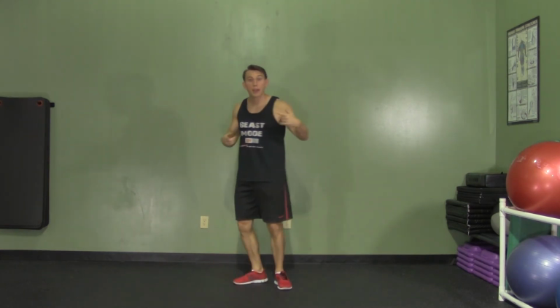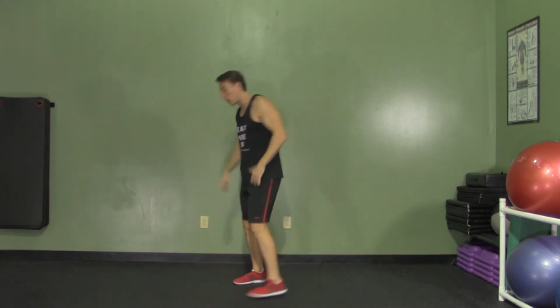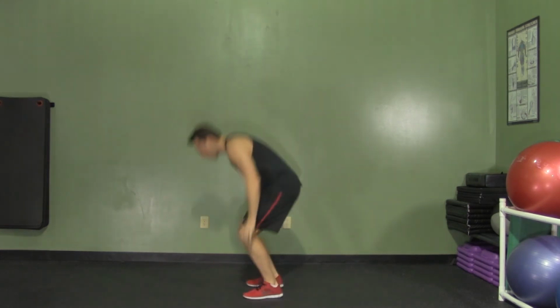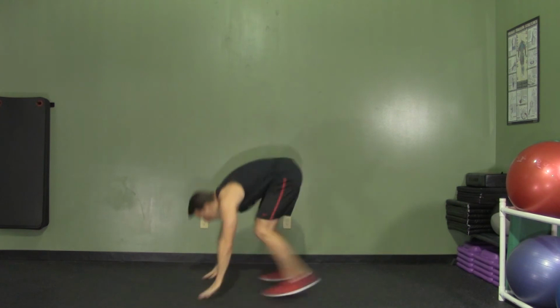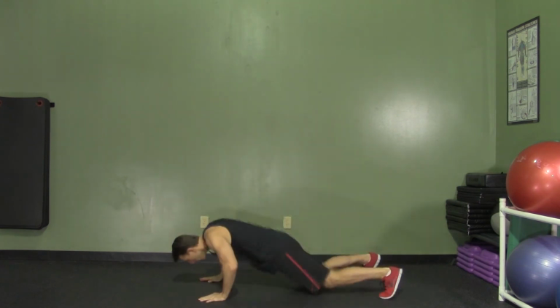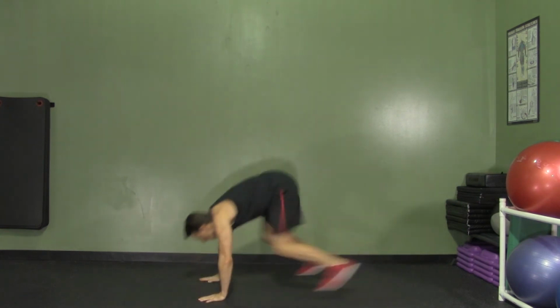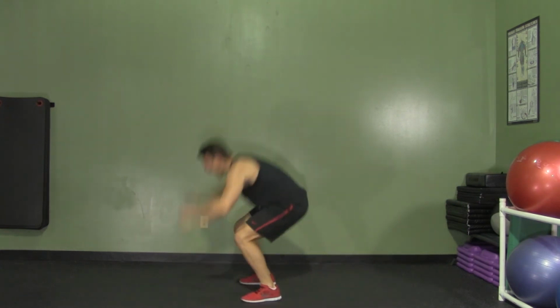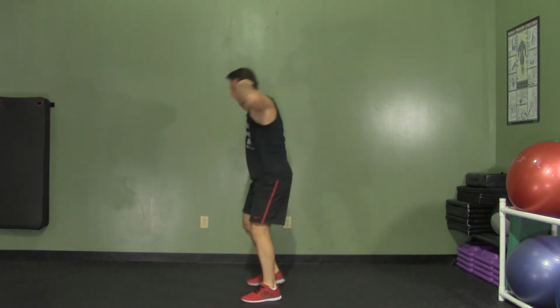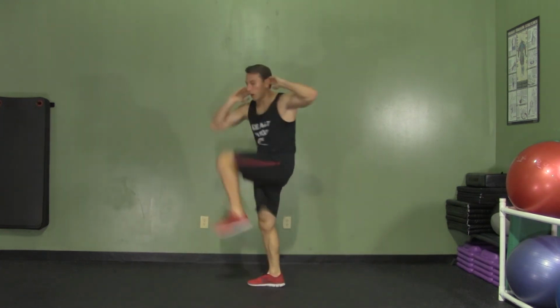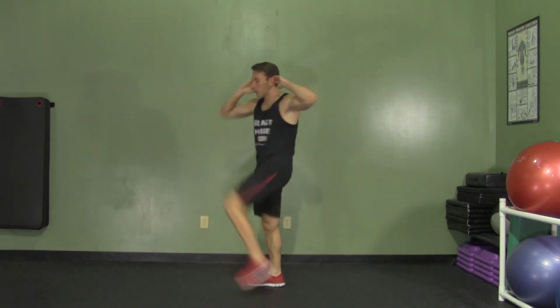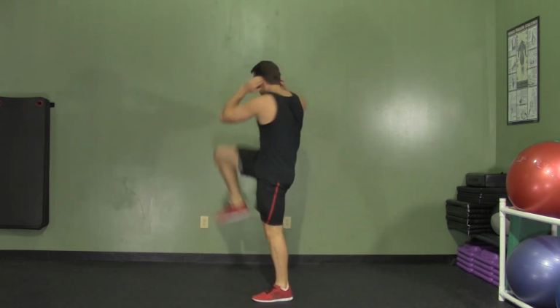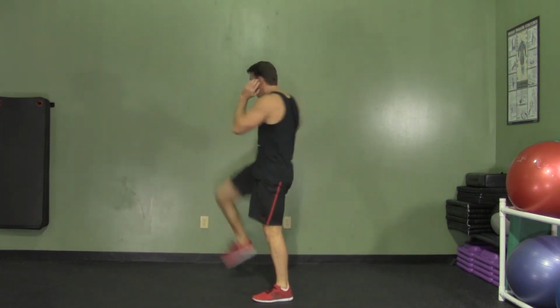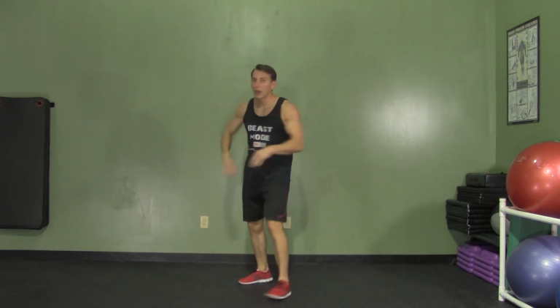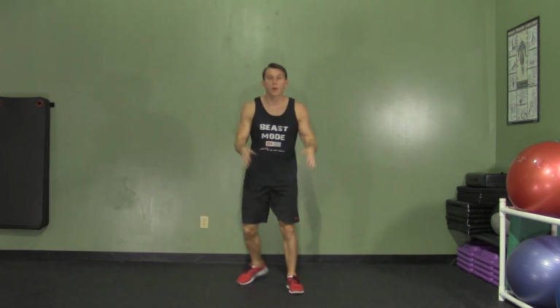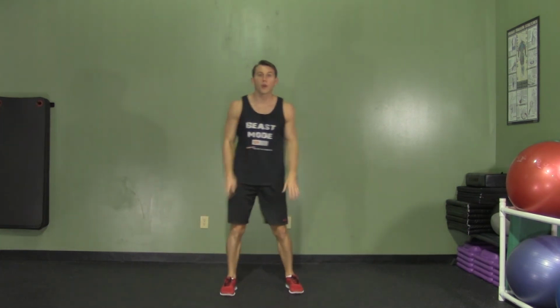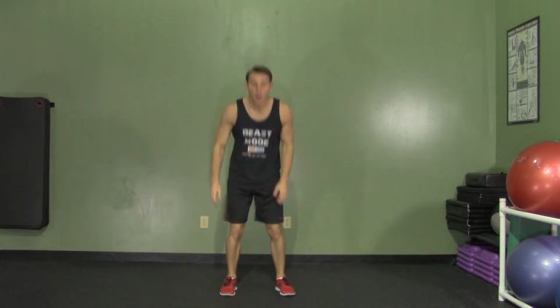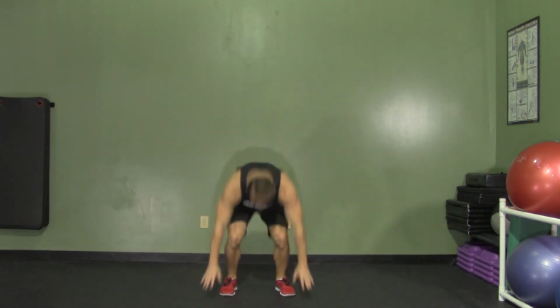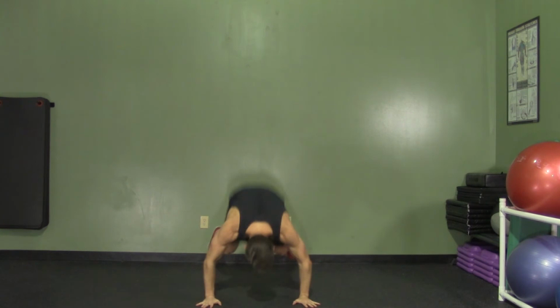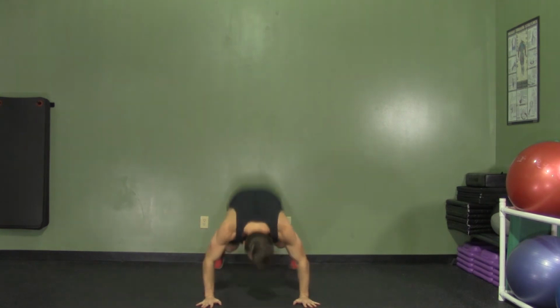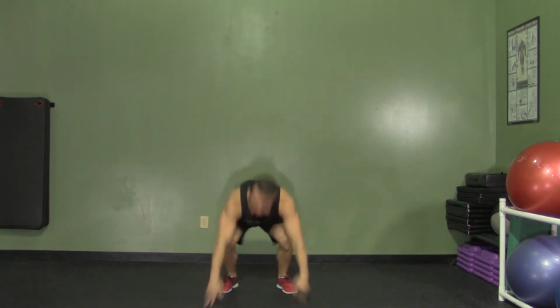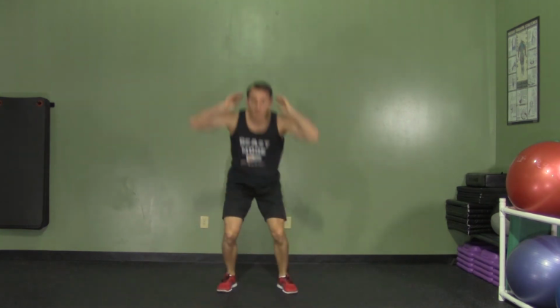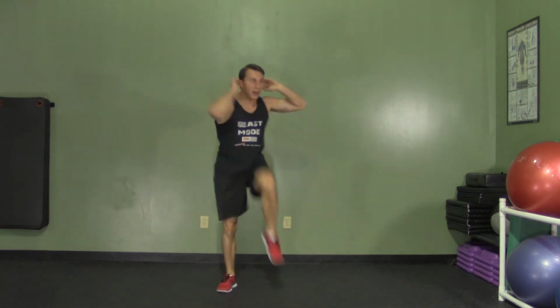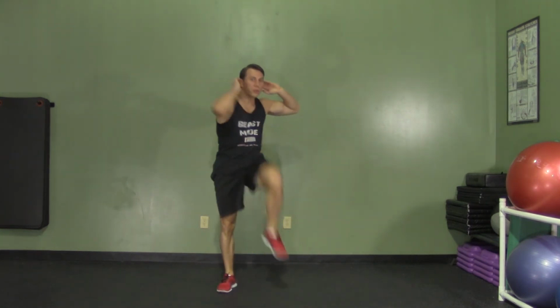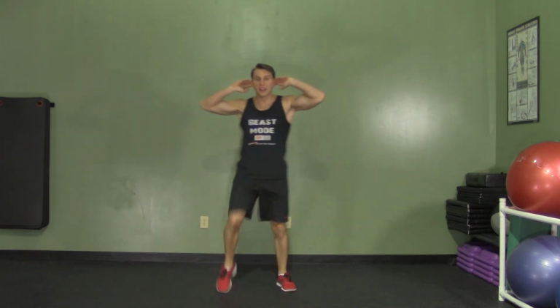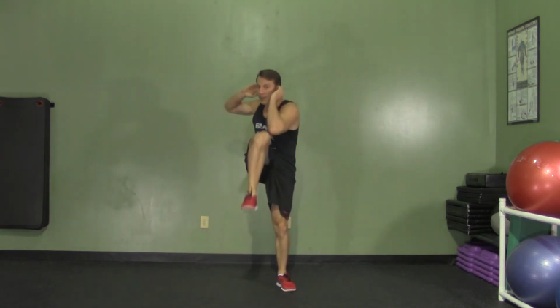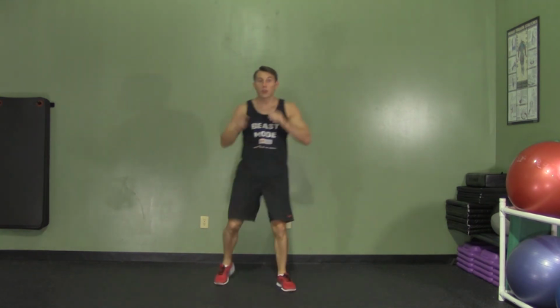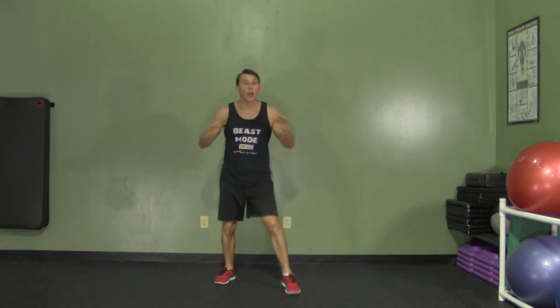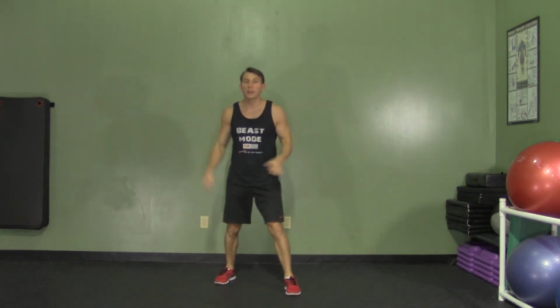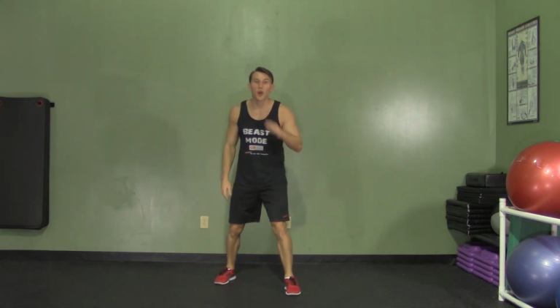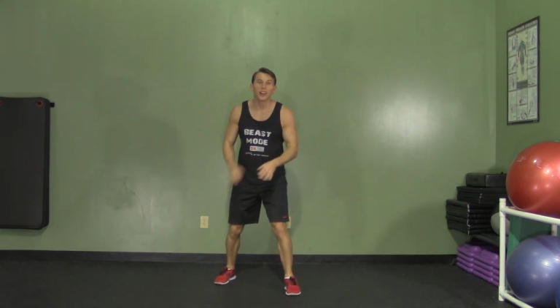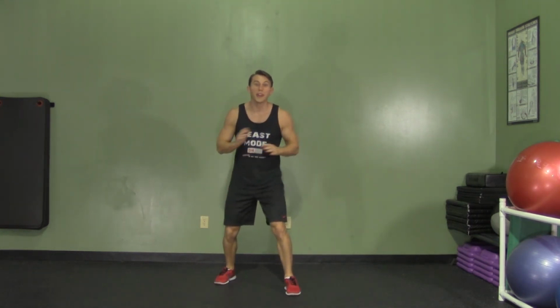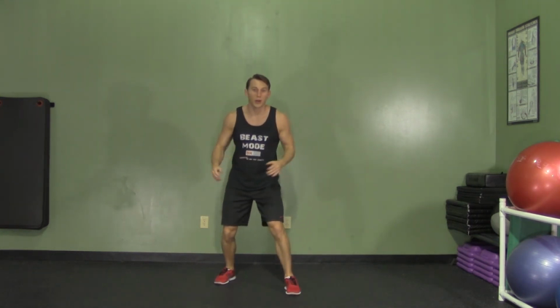Back into it. Burpee. Opposite elbow to knee. And from the front — burpee, opposite elbow to knee. It's a great movement to get your heart rate up in a hurry.